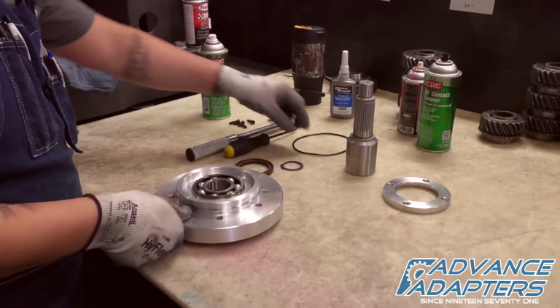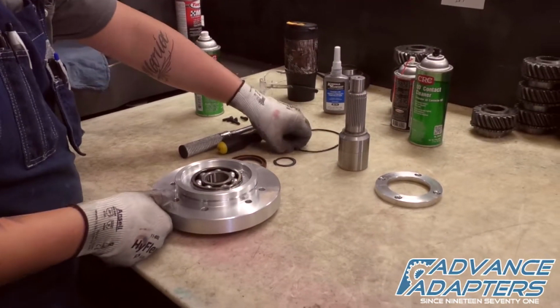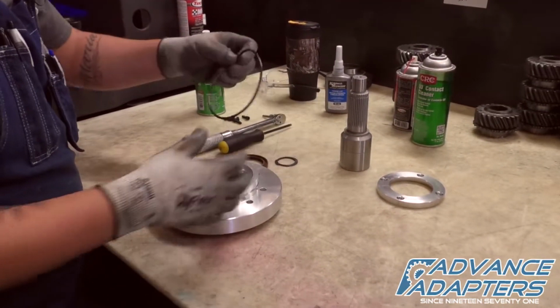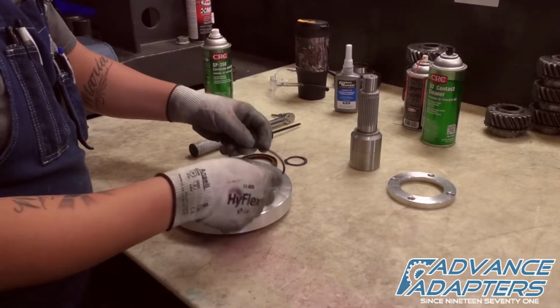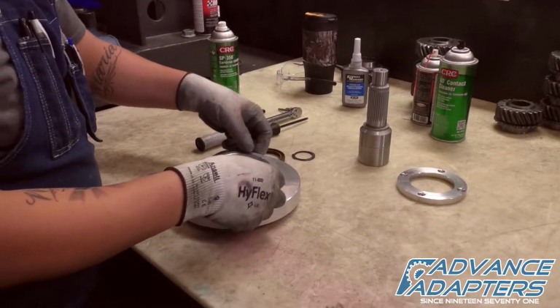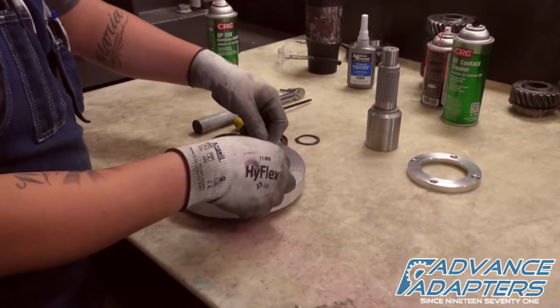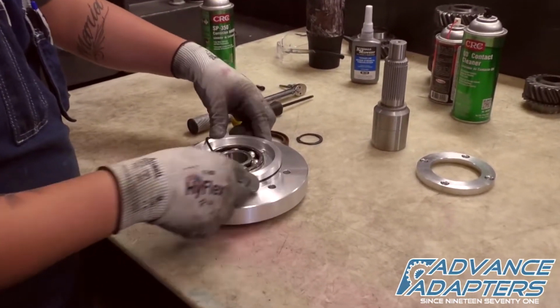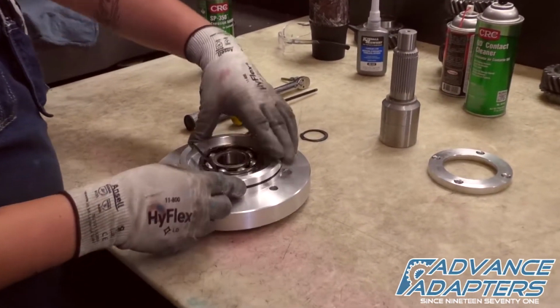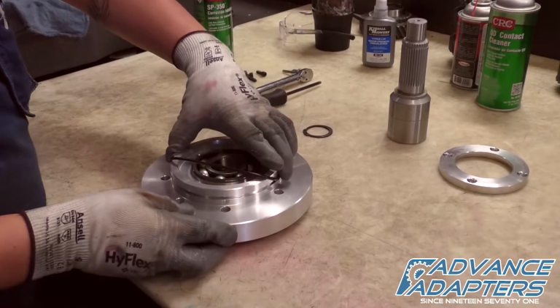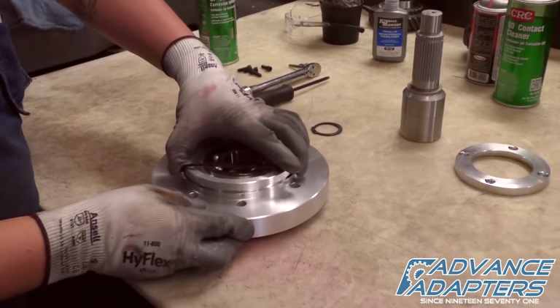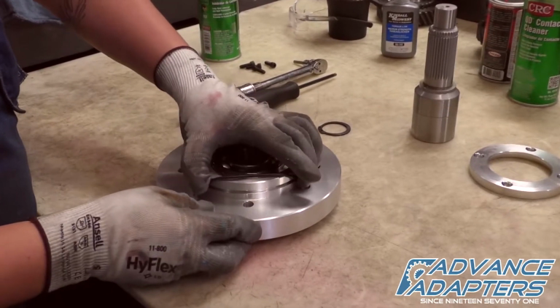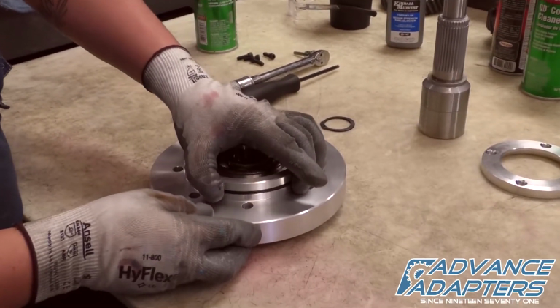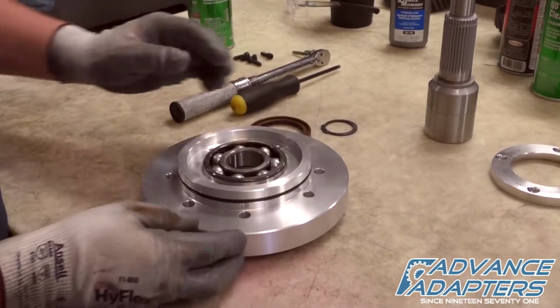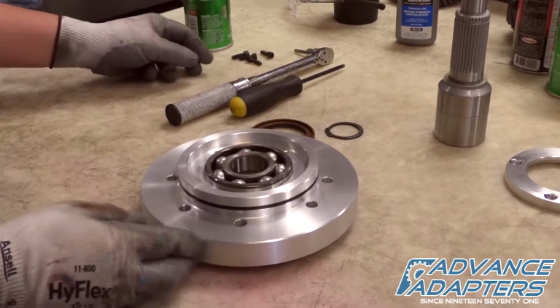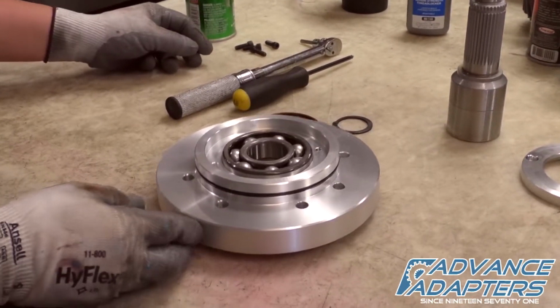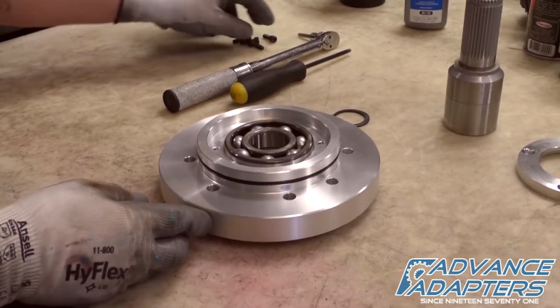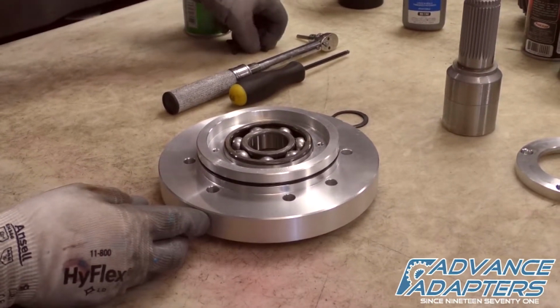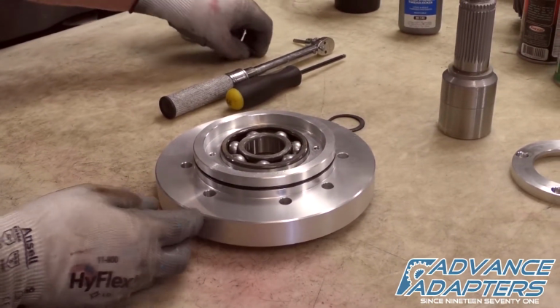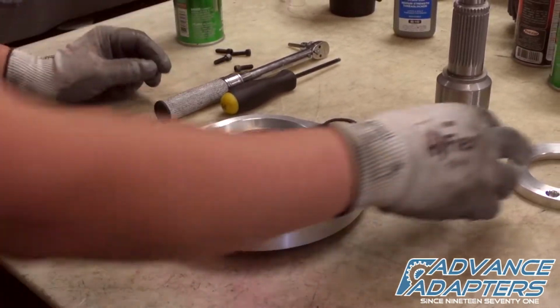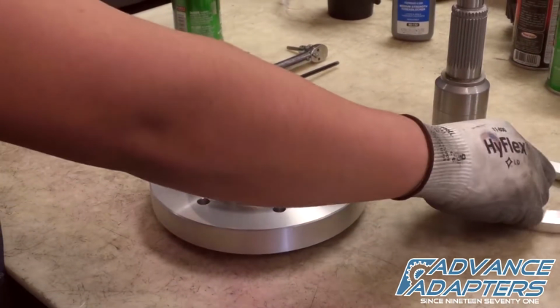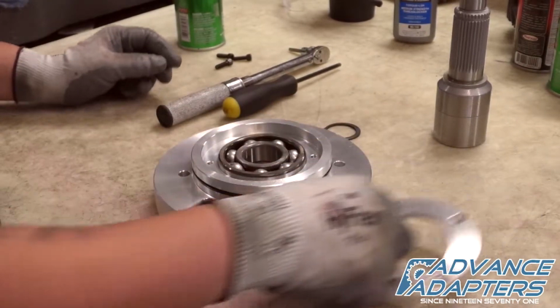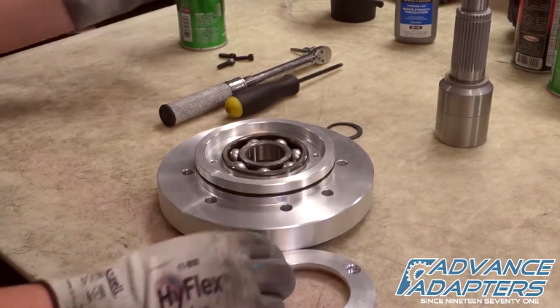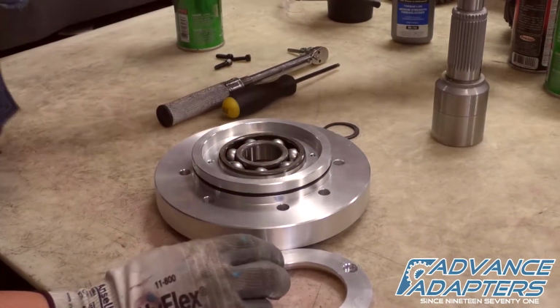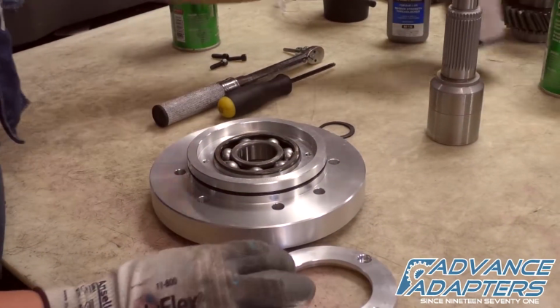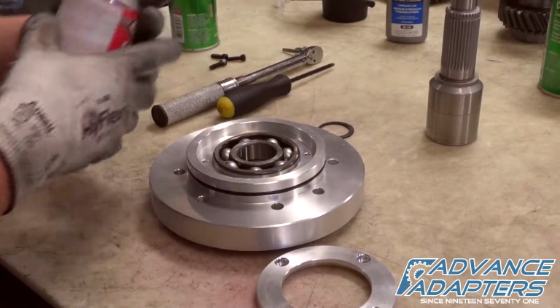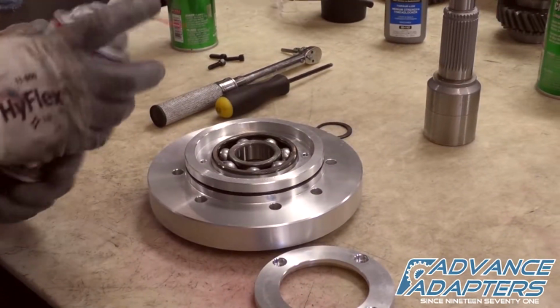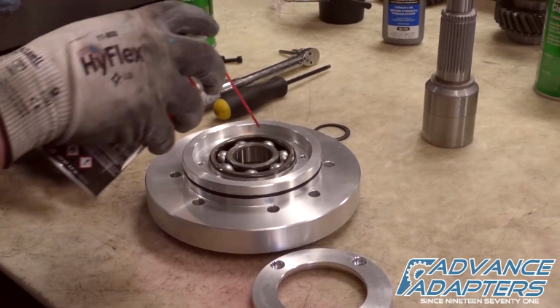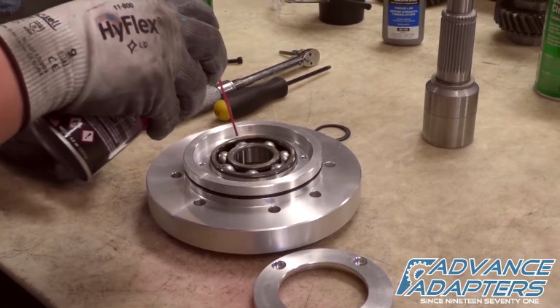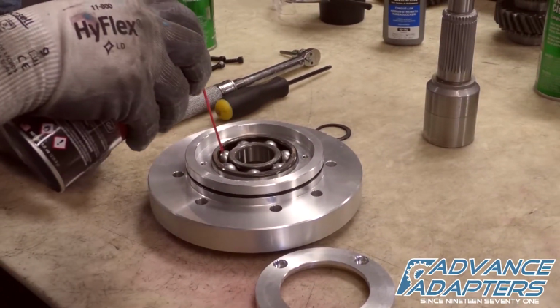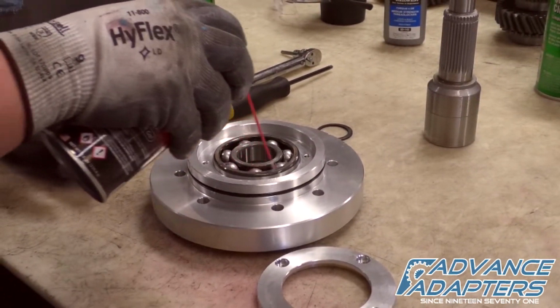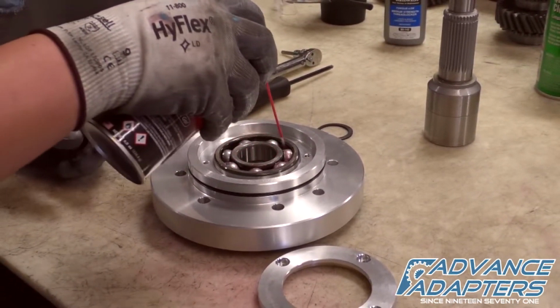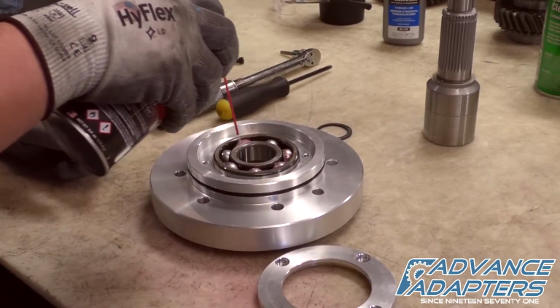Next, fit the O-ring into the machined O-ring groove on the input retainer casting. Assembly lube is now sprayed on the rollers and races of the bearing.